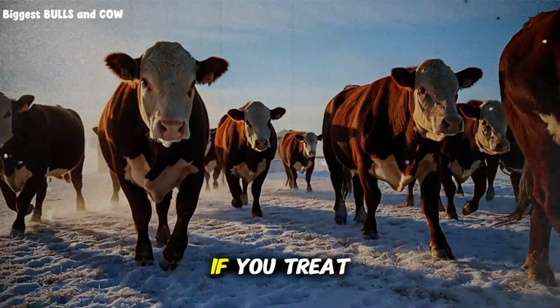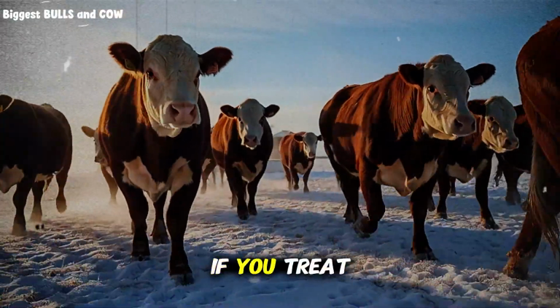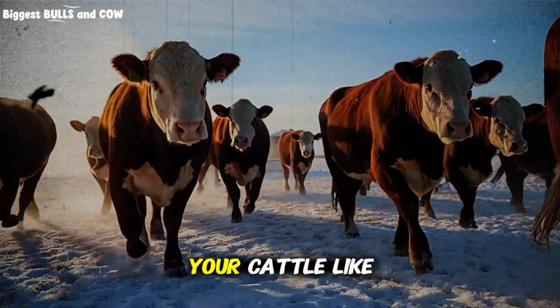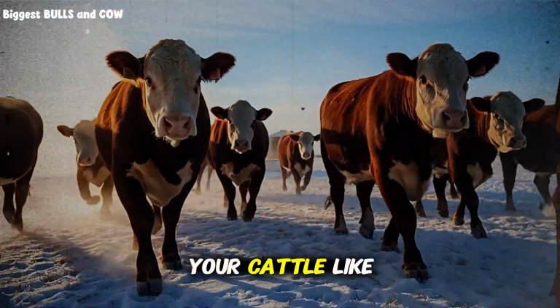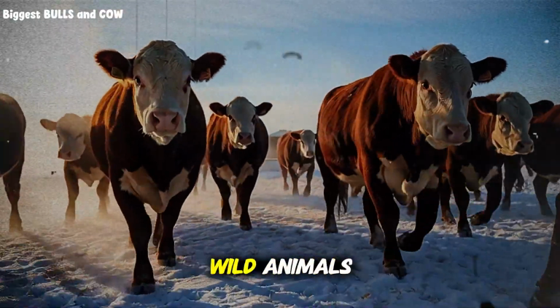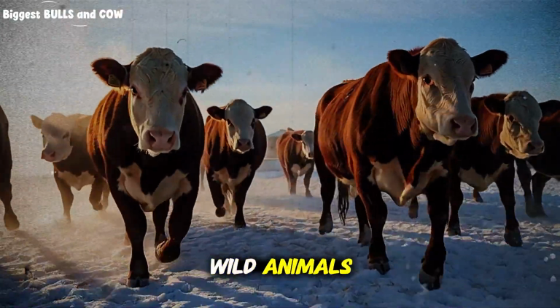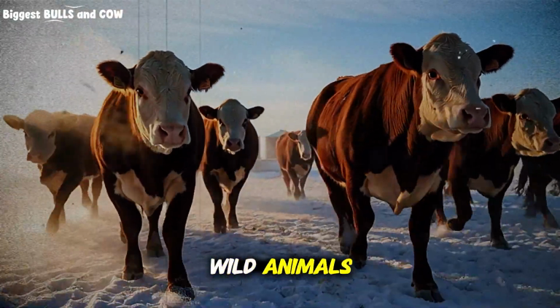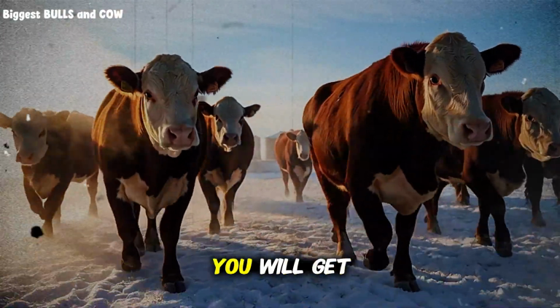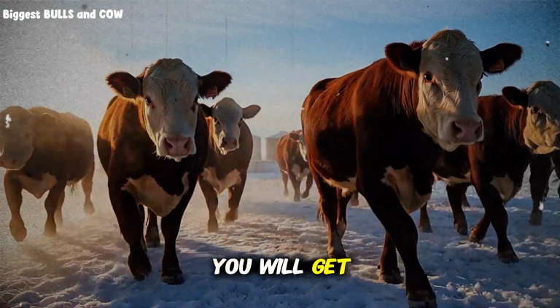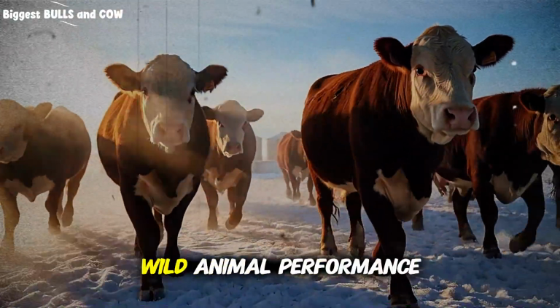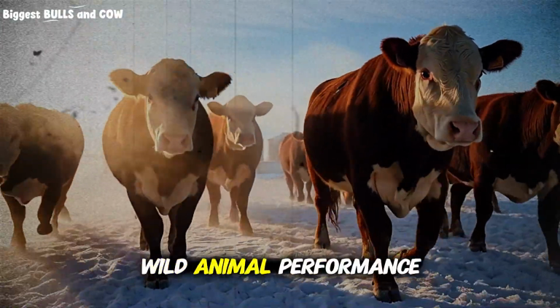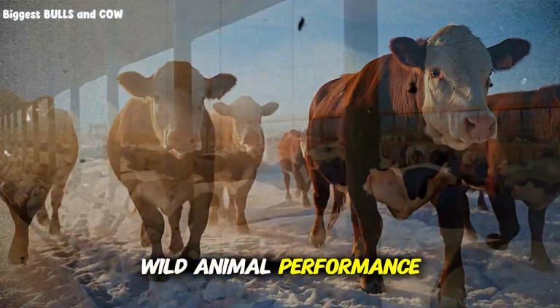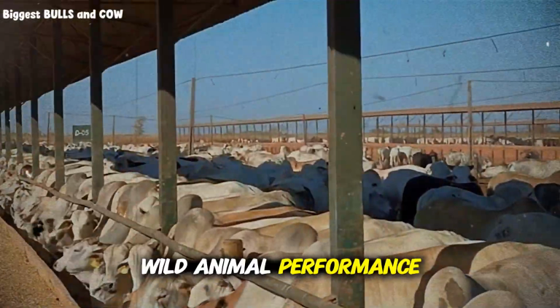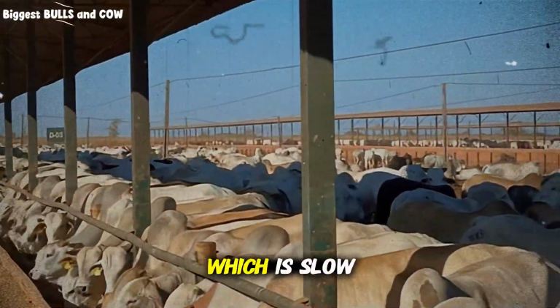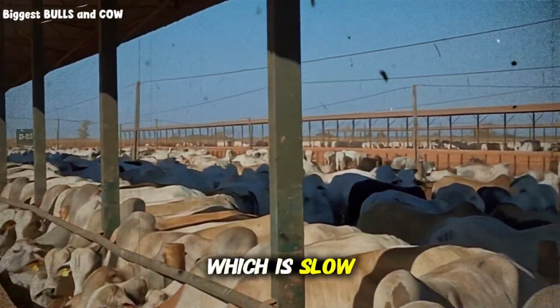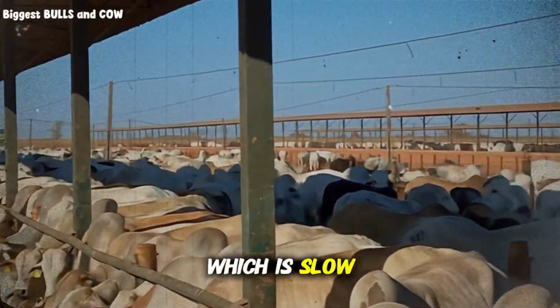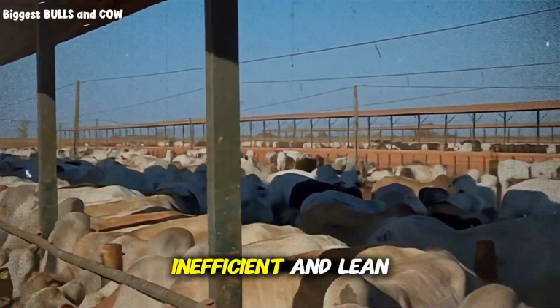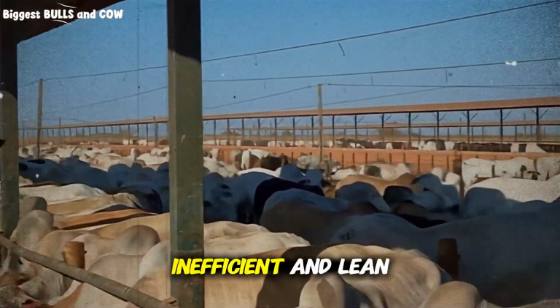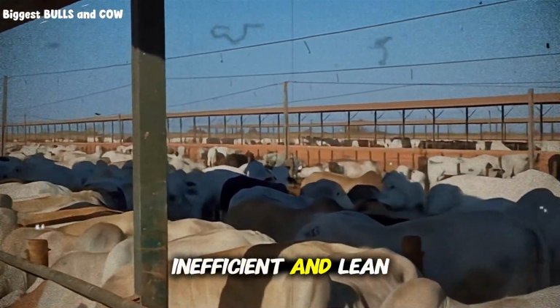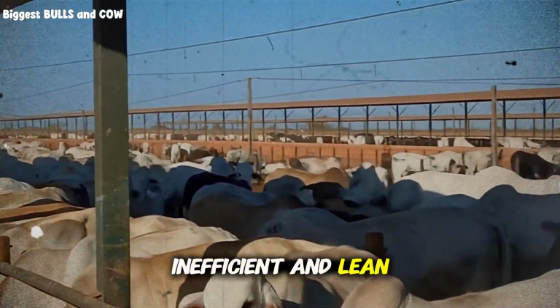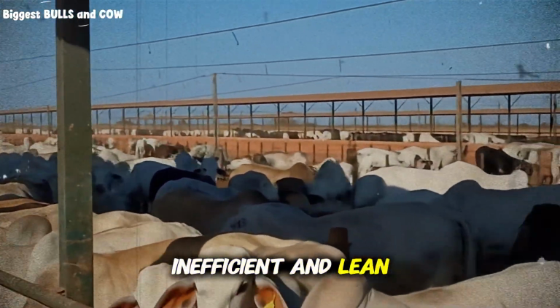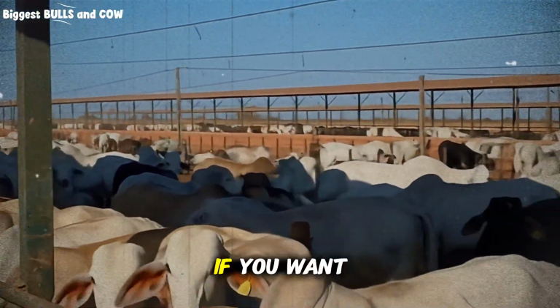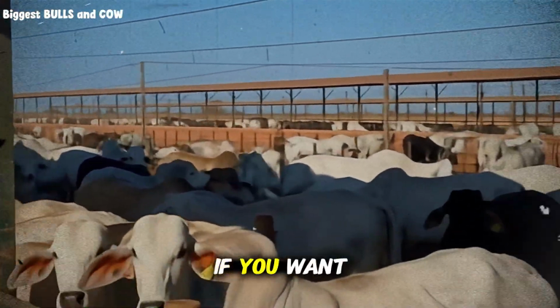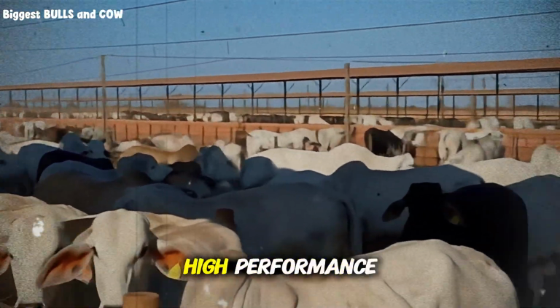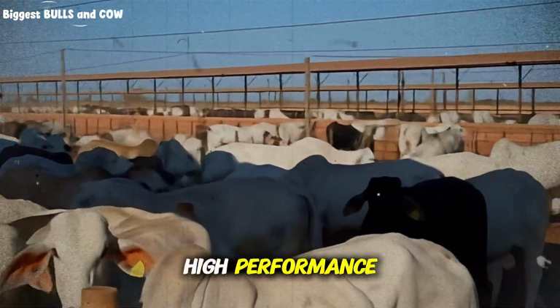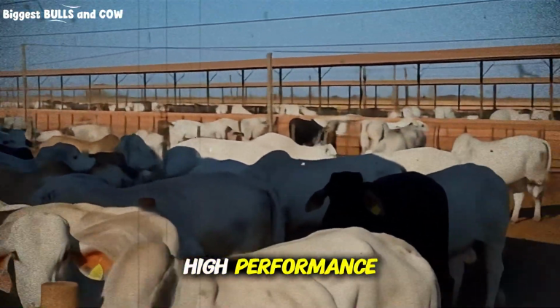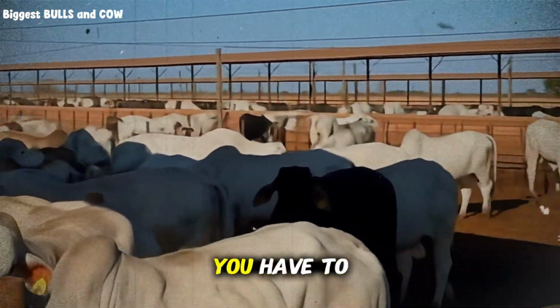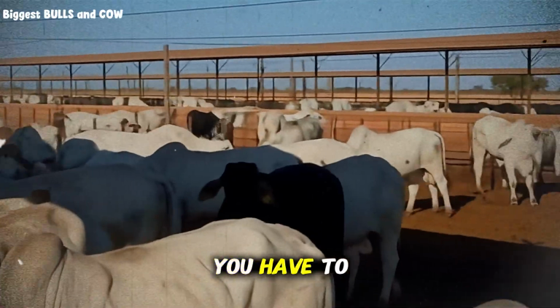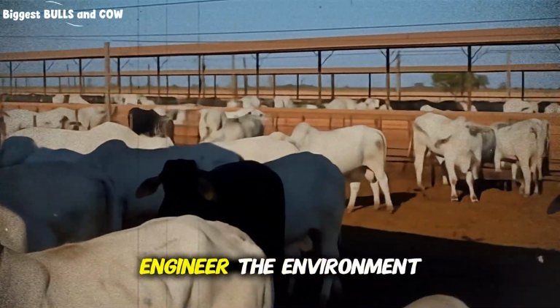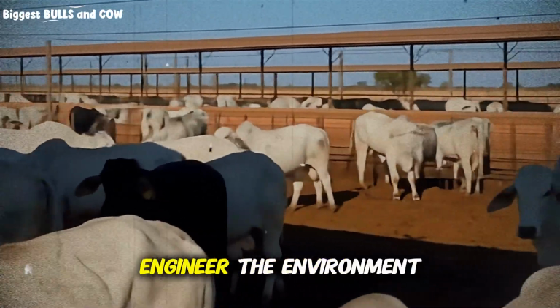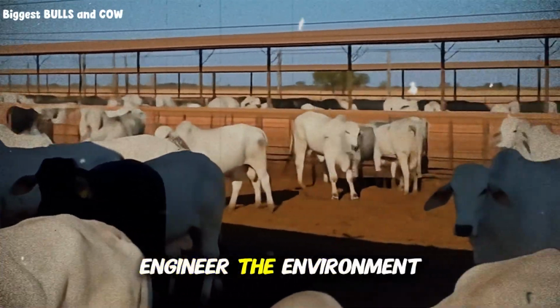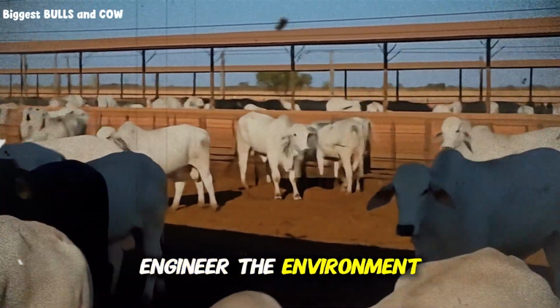If you treat your cattle like wild animals, you will get wild animal performance, which is slow, inefficient, and lean. If you want high performance, you have to engineer the environment.